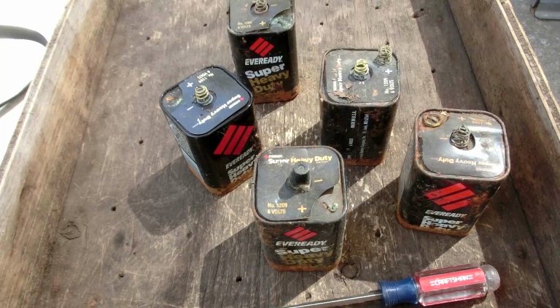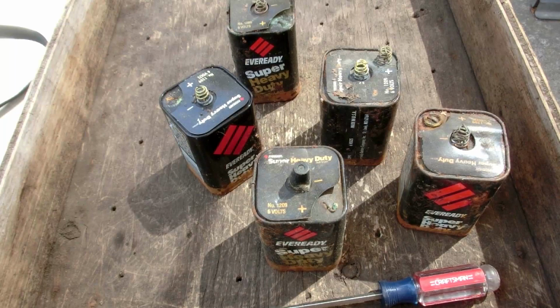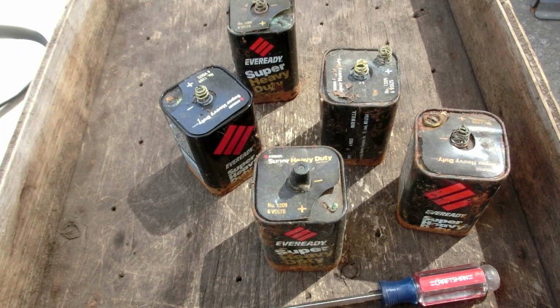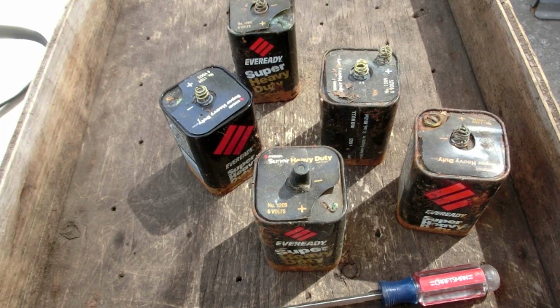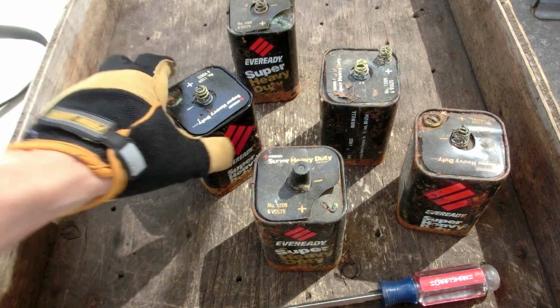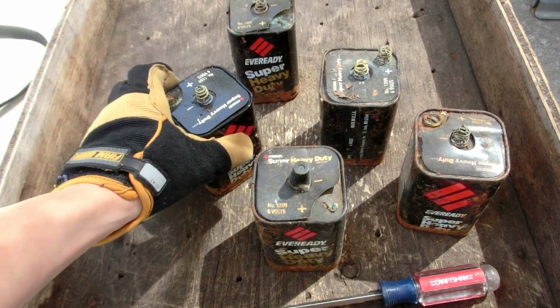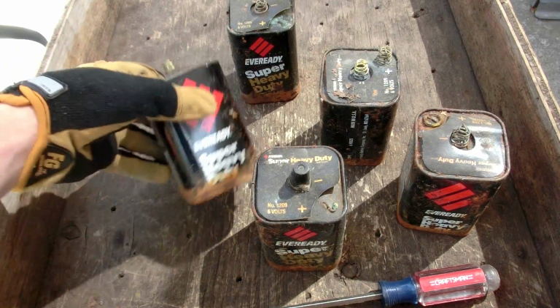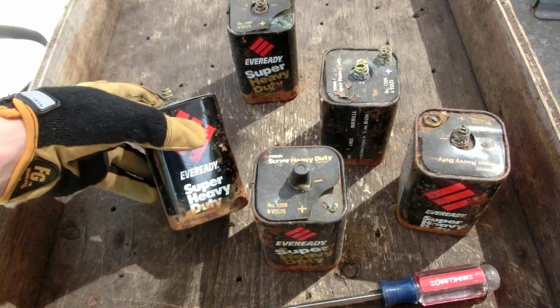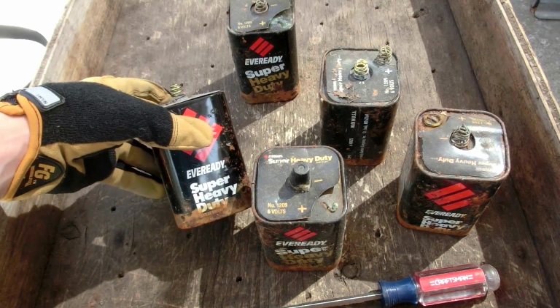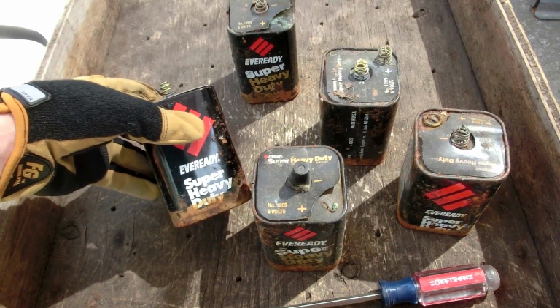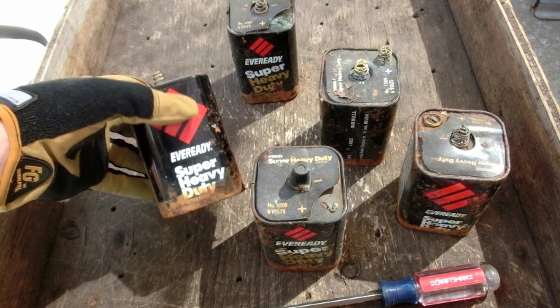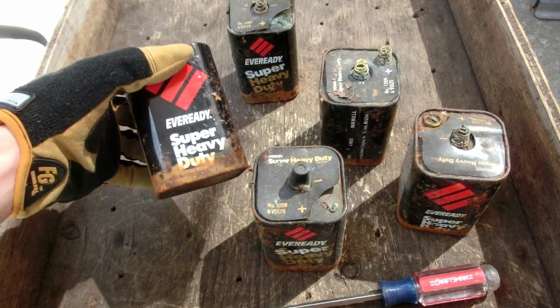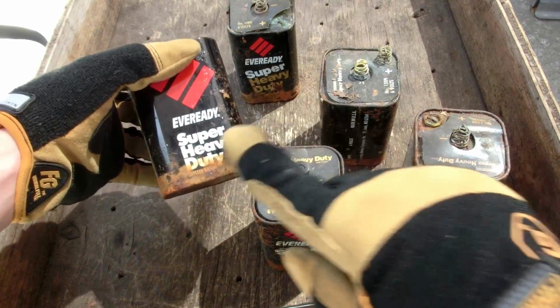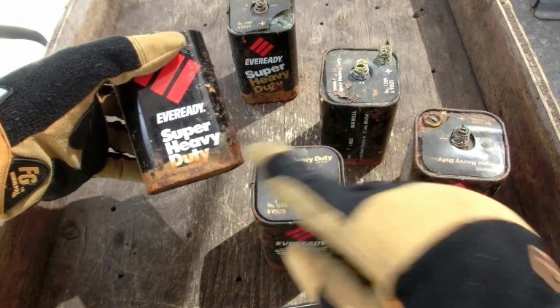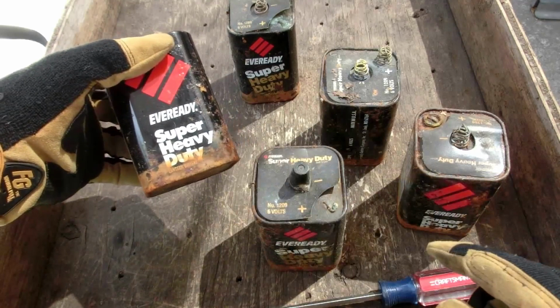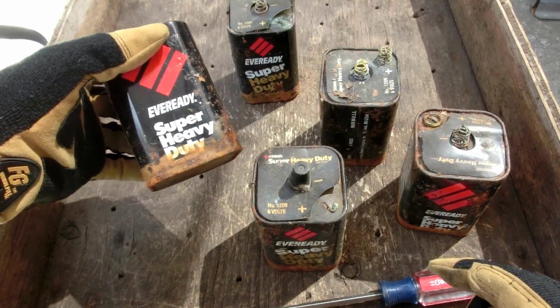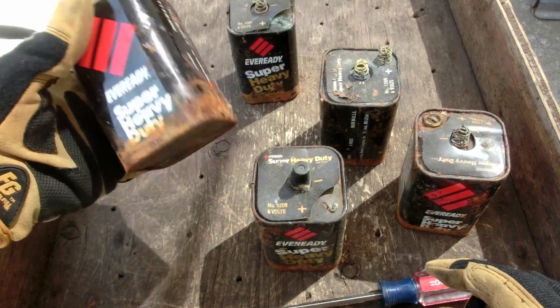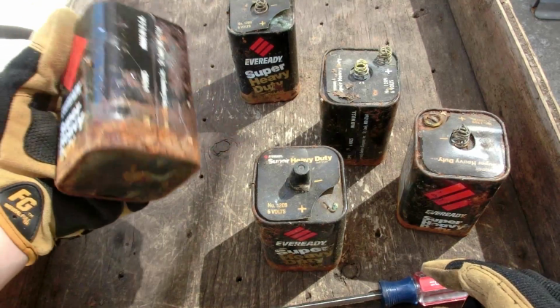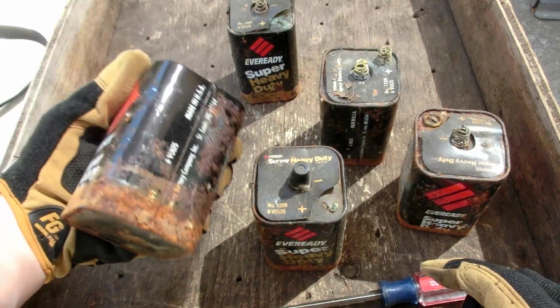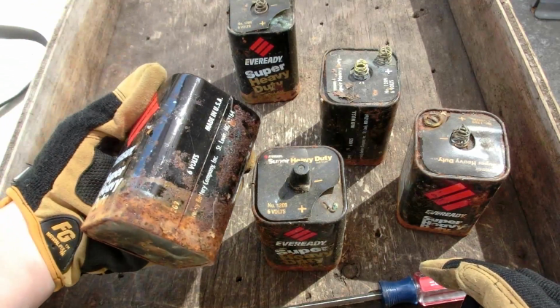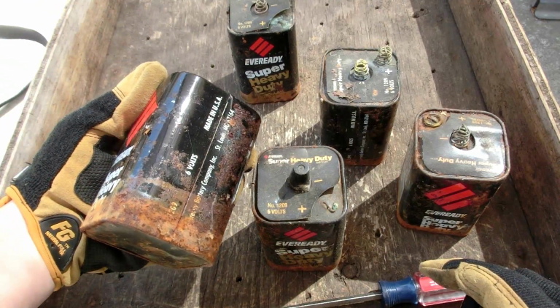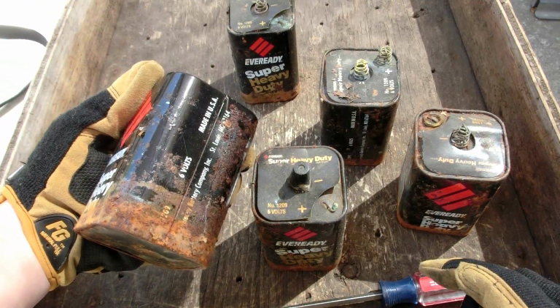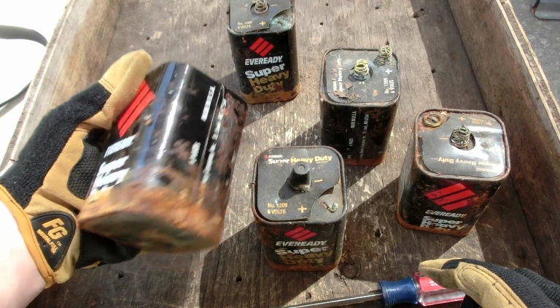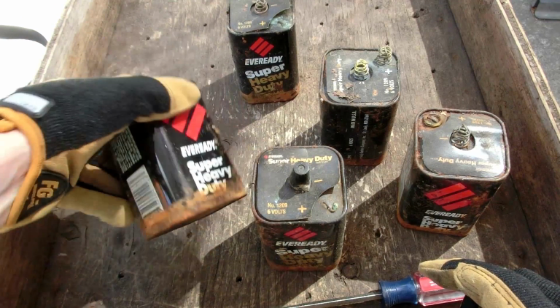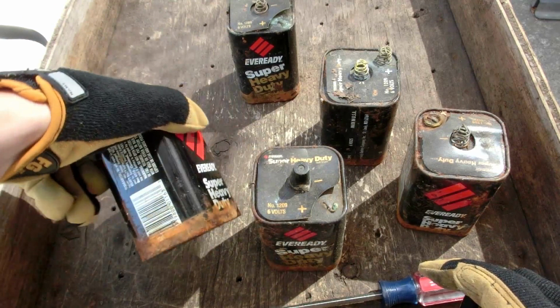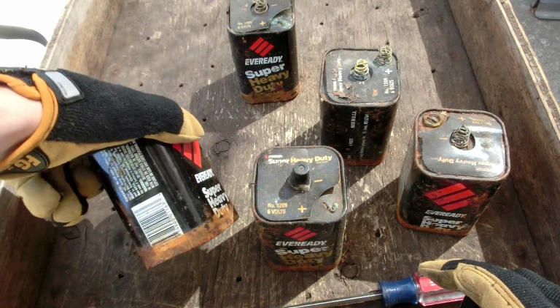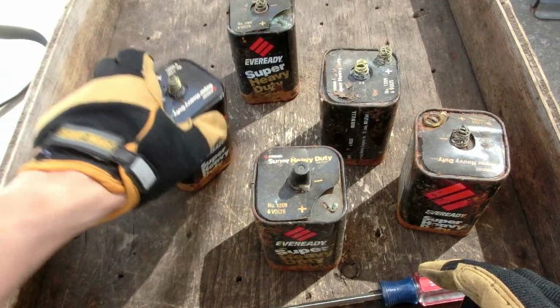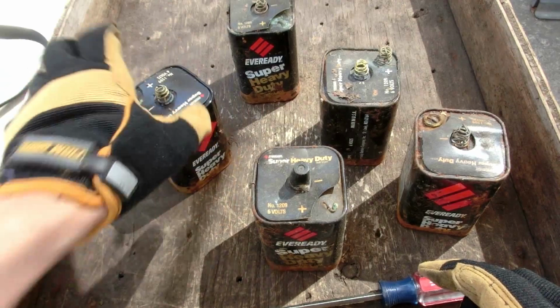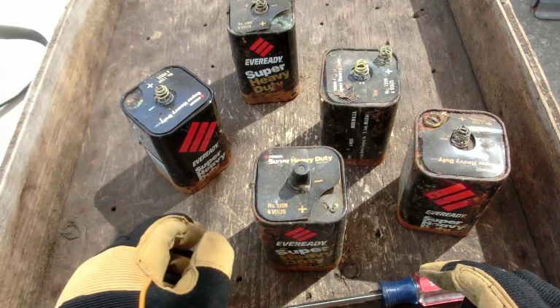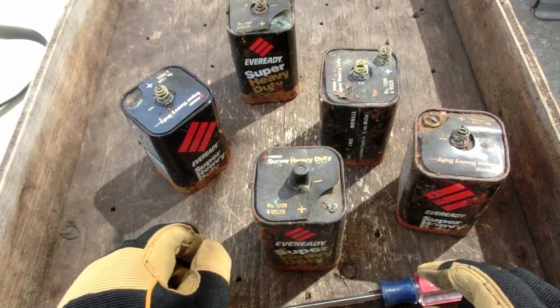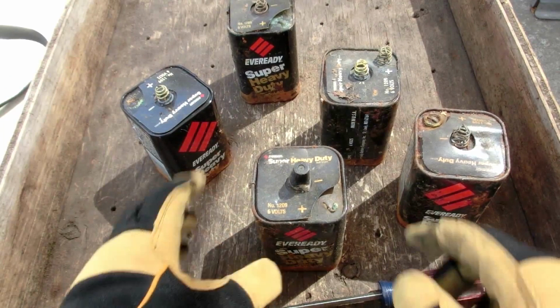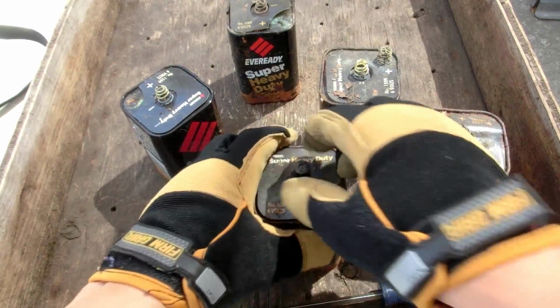So yesterday I was cleaning up the shed at my new place and I found these old six-fold batteries. They say super heavy duty on them and they do not seem to say alkaline battery on them. So I'm thinking these are probably carbon zinc batteries.